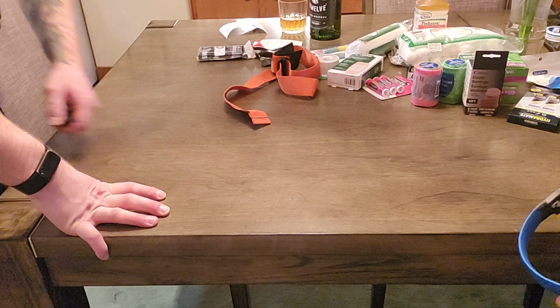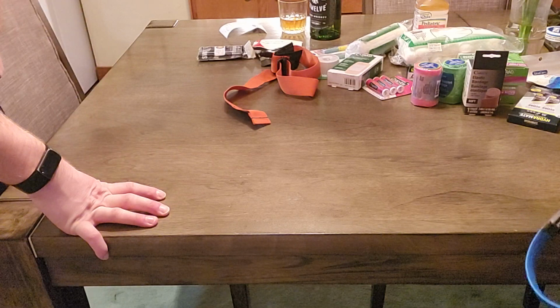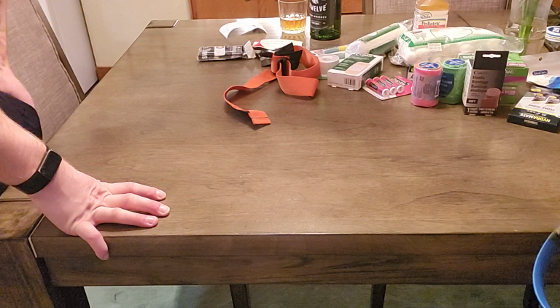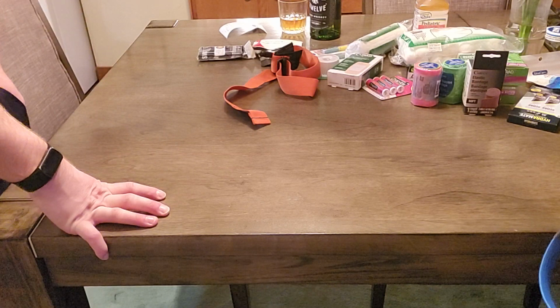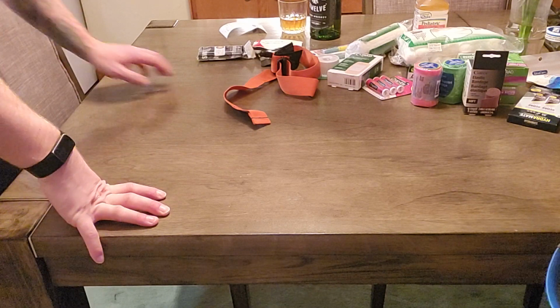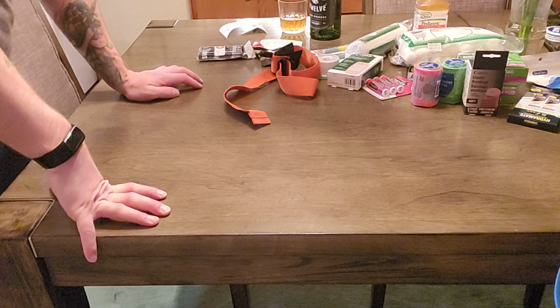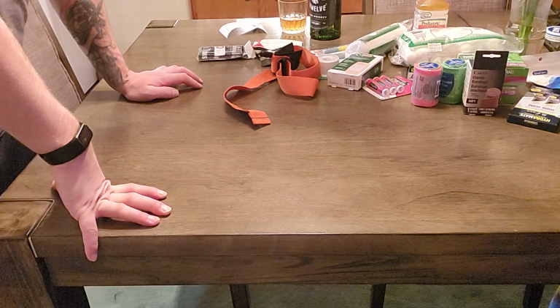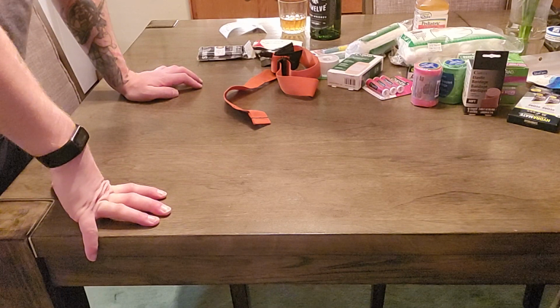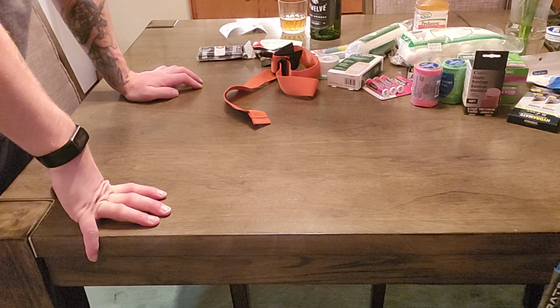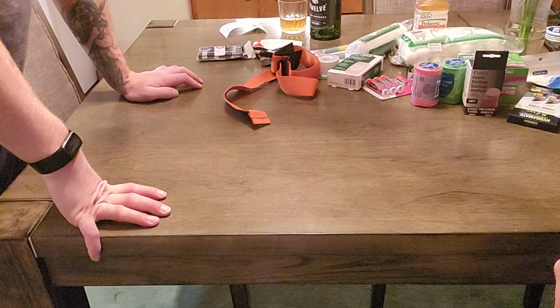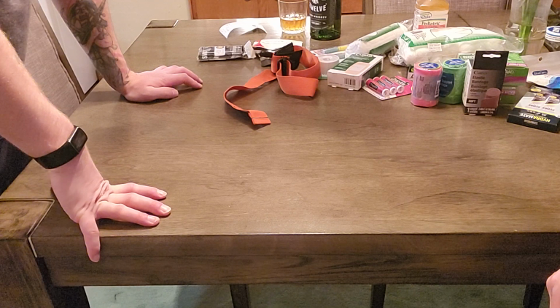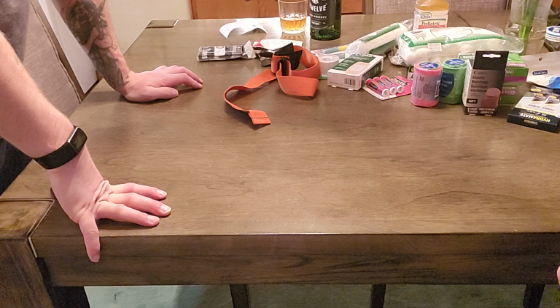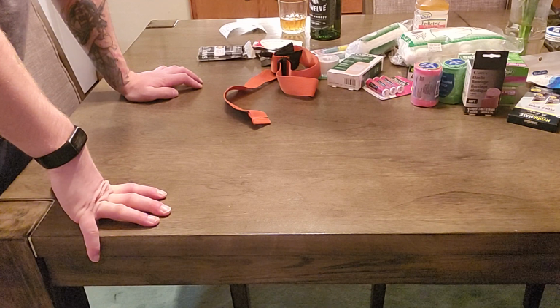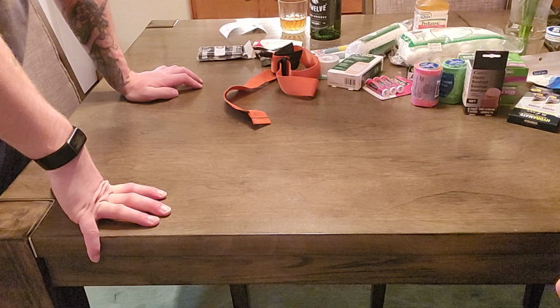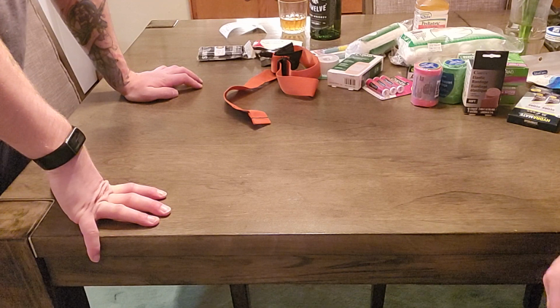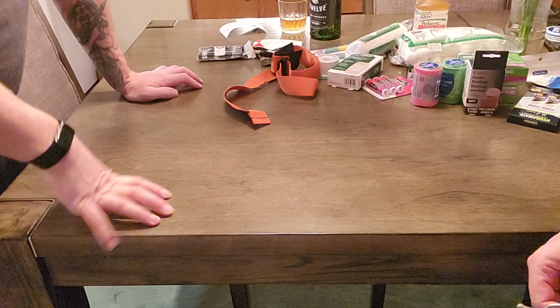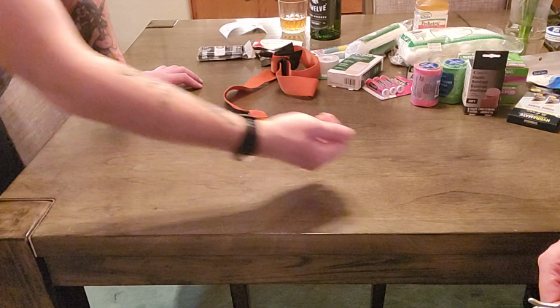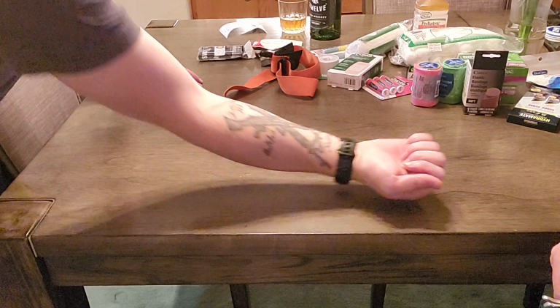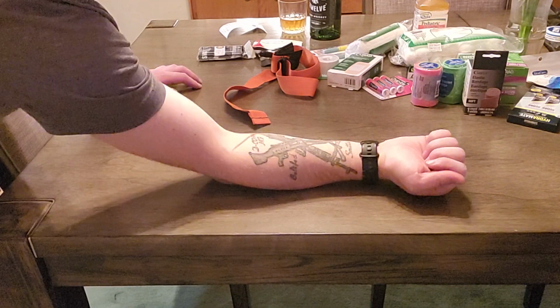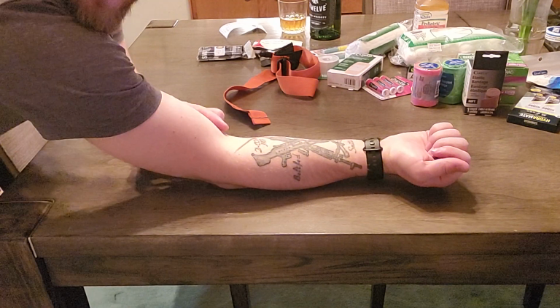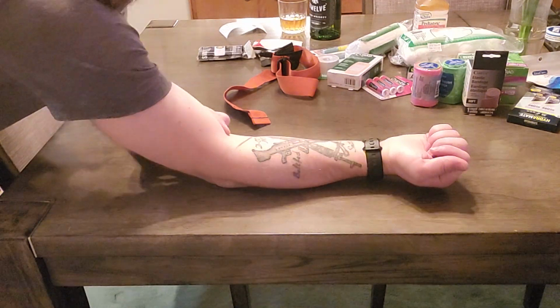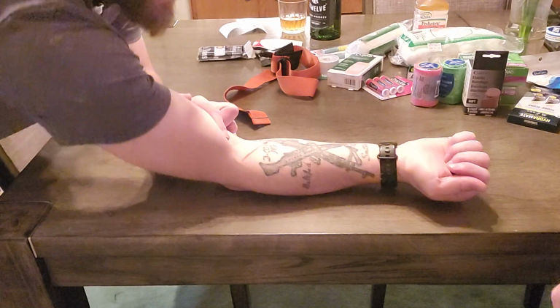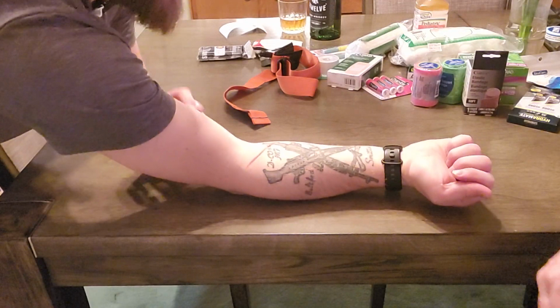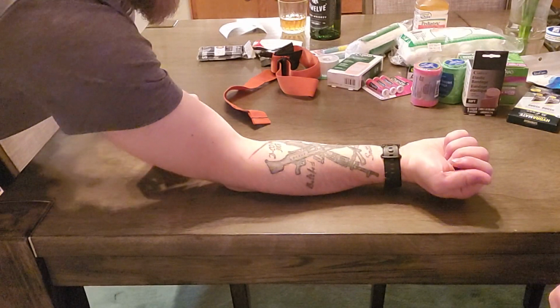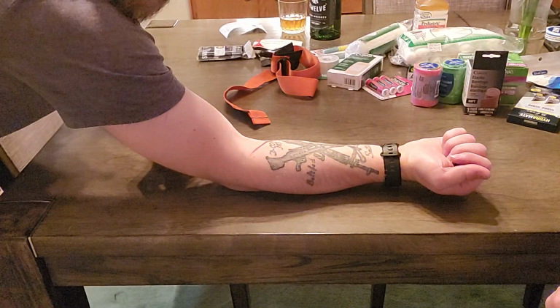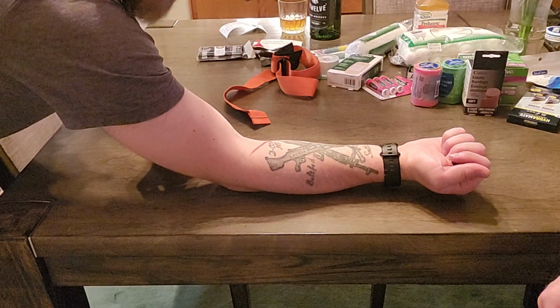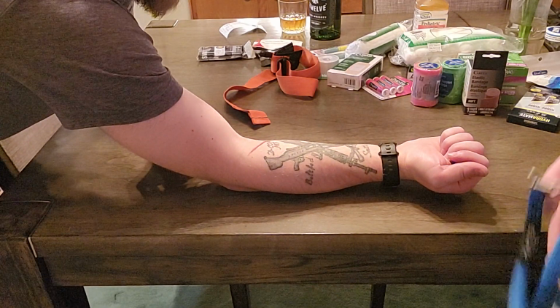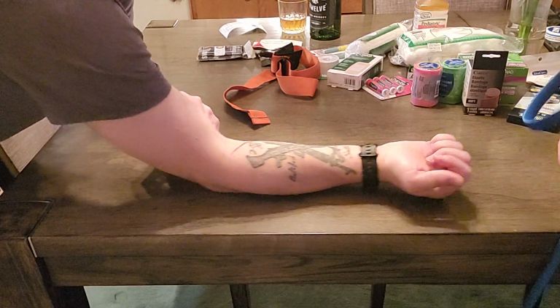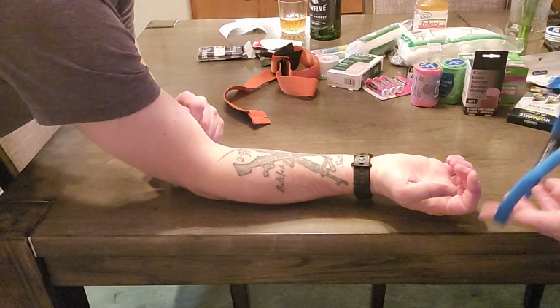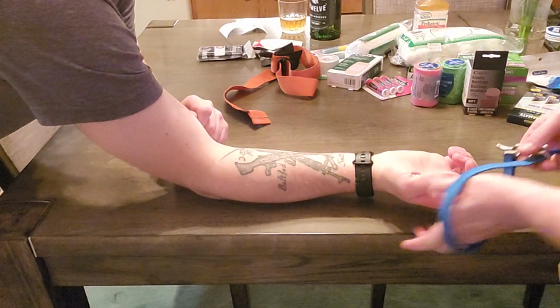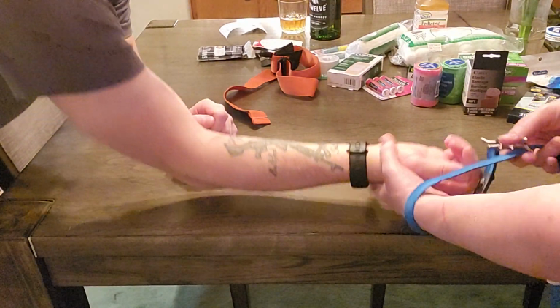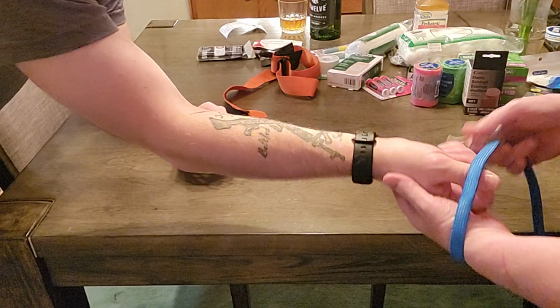All right everyone, Ian here with Scotch on the Rocks, and today we're keeping in line with First Aid February. I'm going to simulate an injury and have my lovely assistant go ahead and apply a tourniquet. The first thing we want to do is make sure it is big enough to fit around the limb that we're doing.